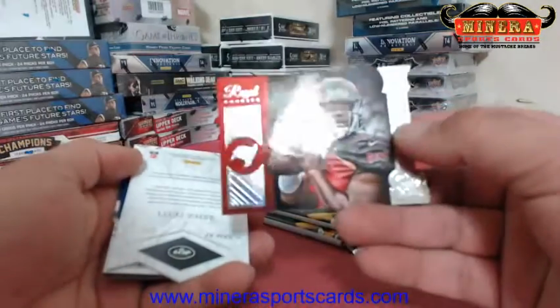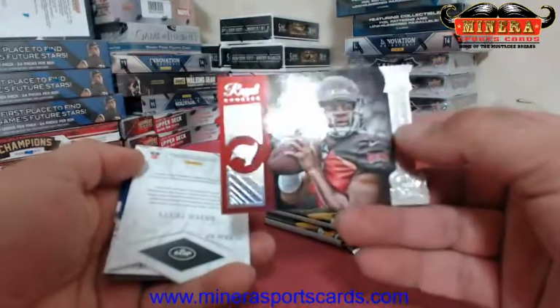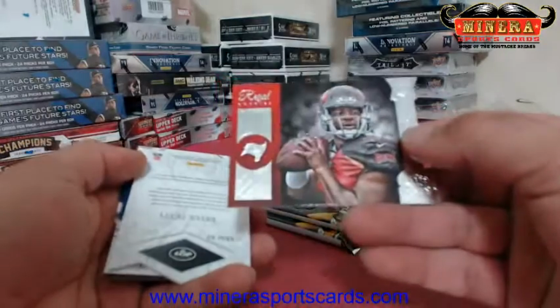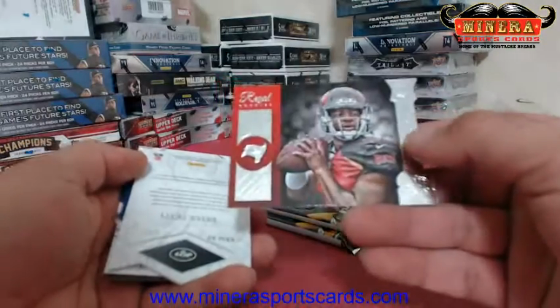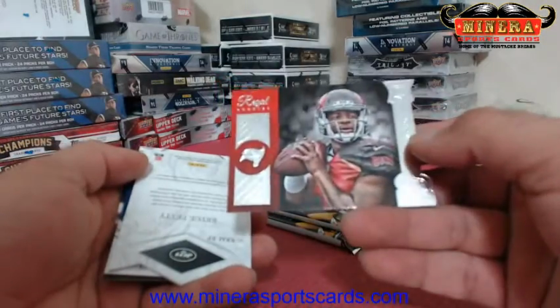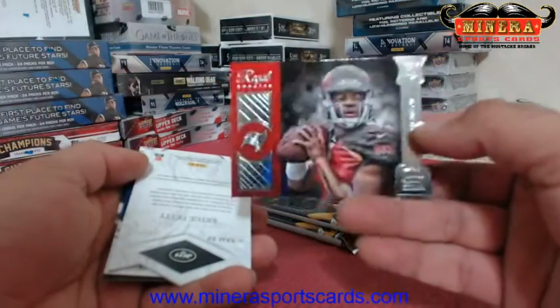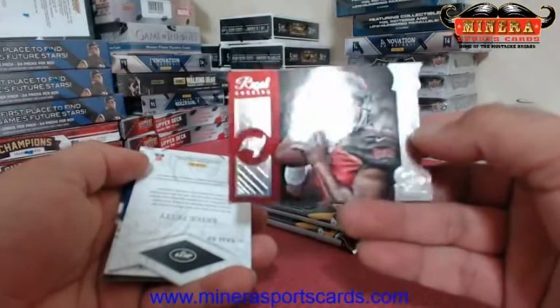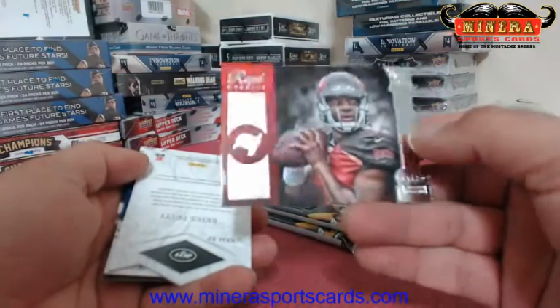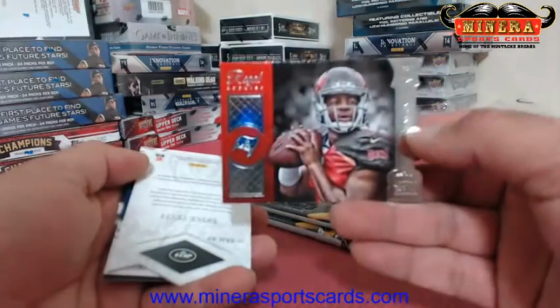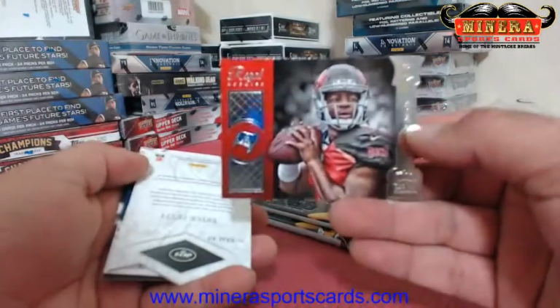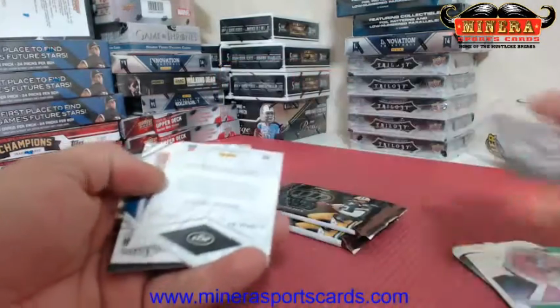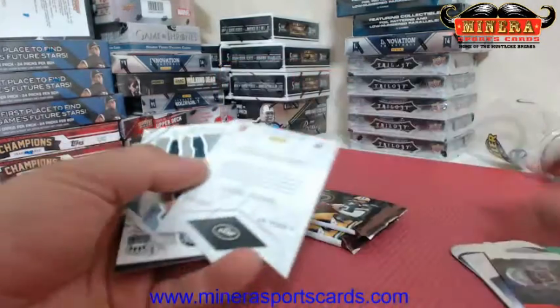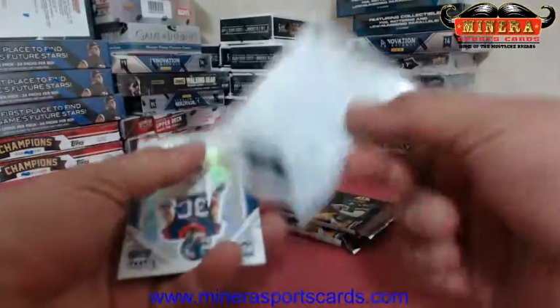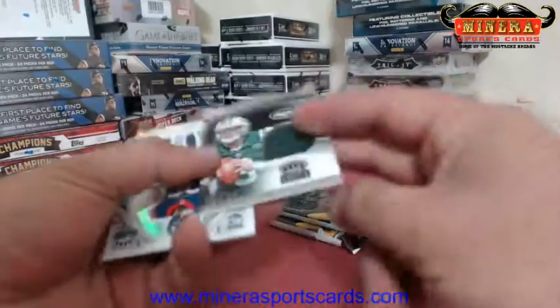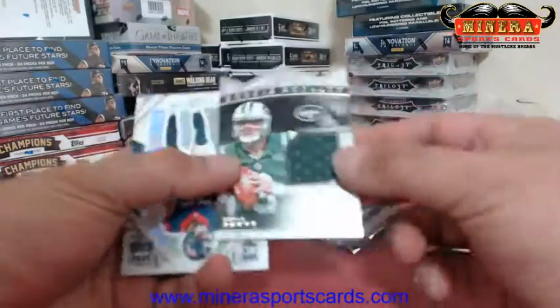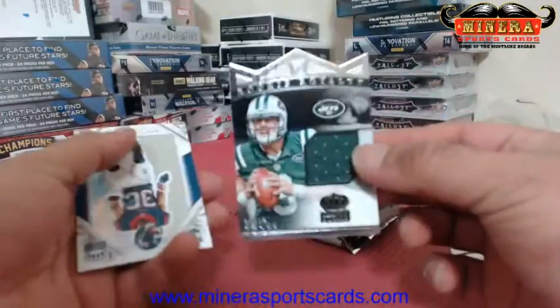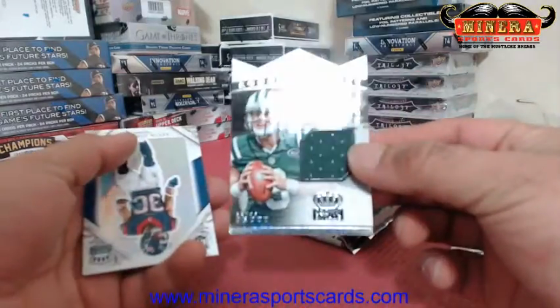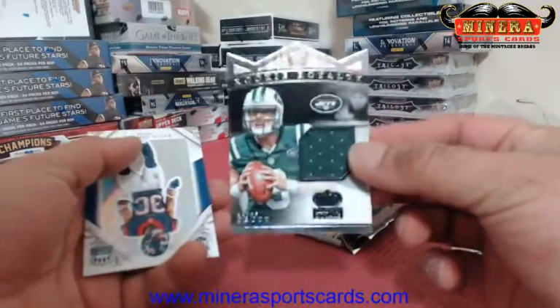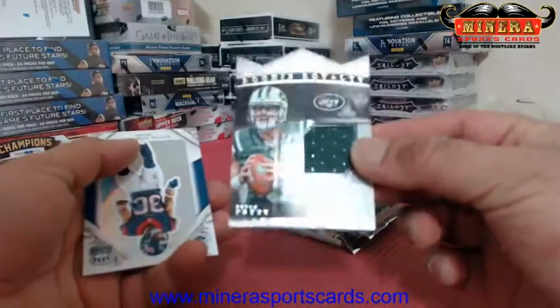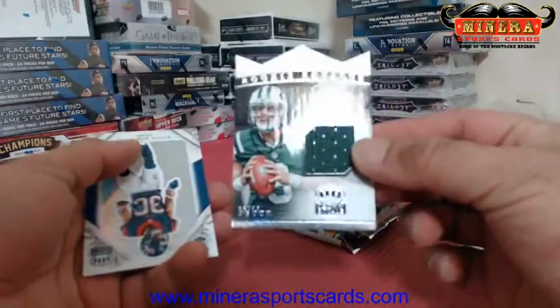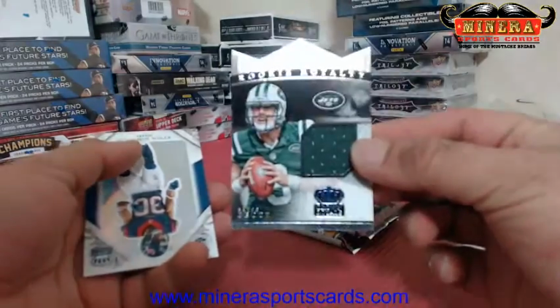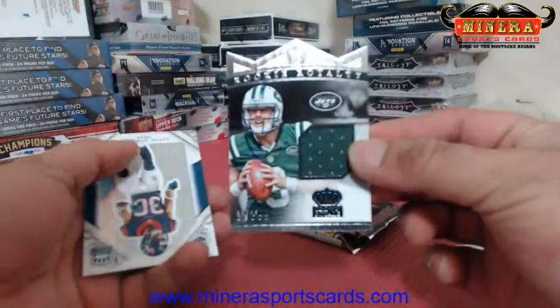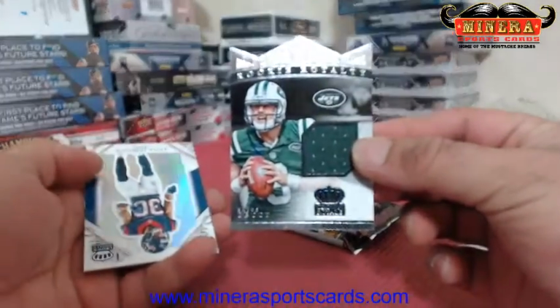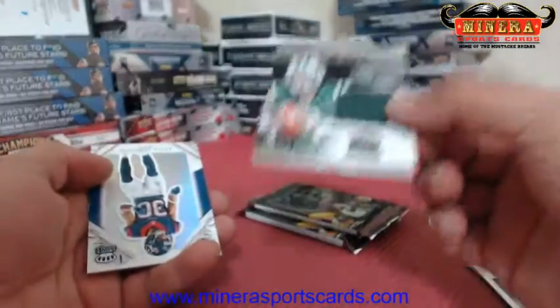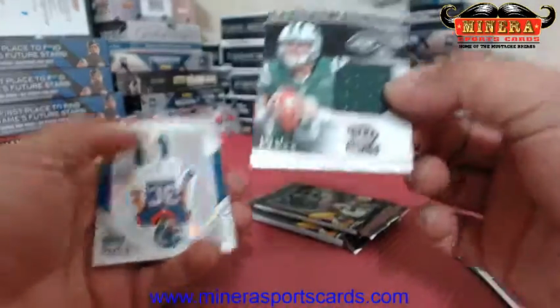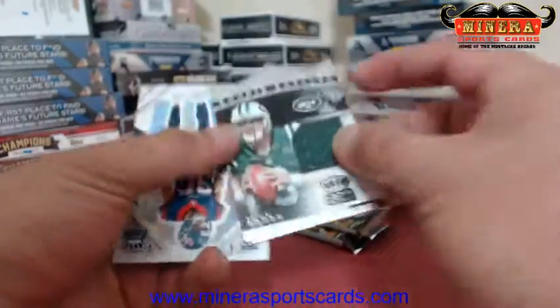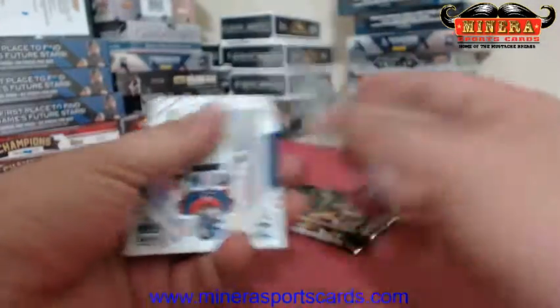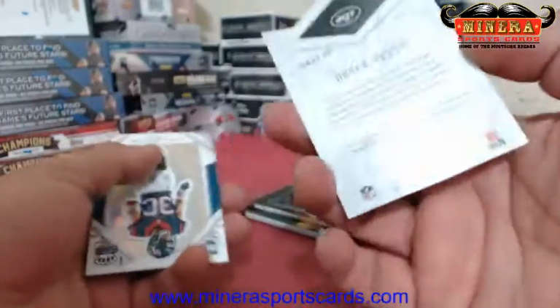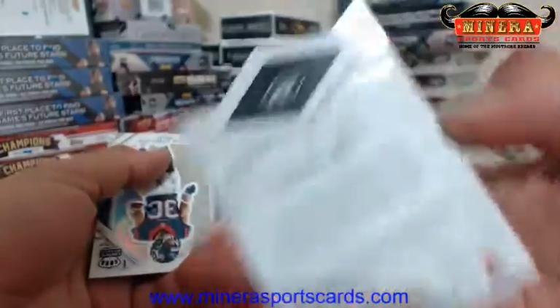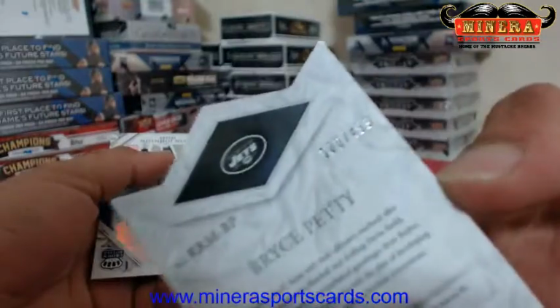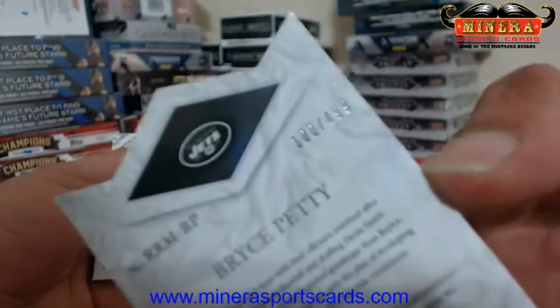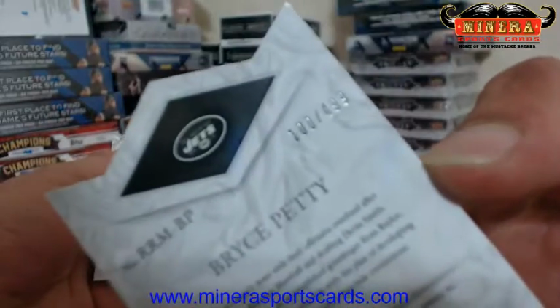Rookie royals — Jameis Winston and we have a Bryce Petty. Rookie royalty jersey that is numbered 100 of 499.